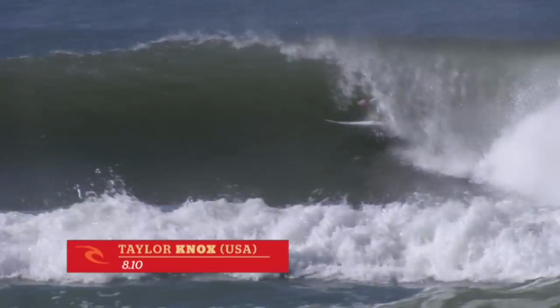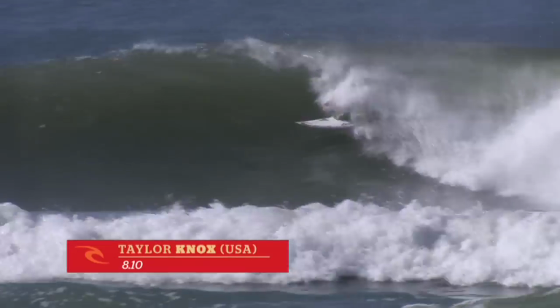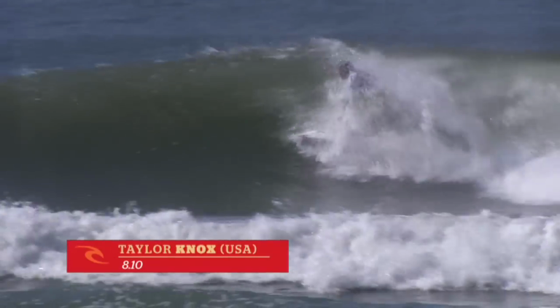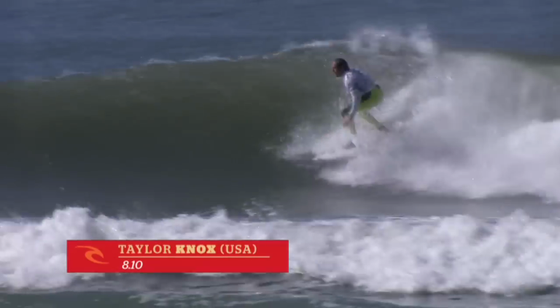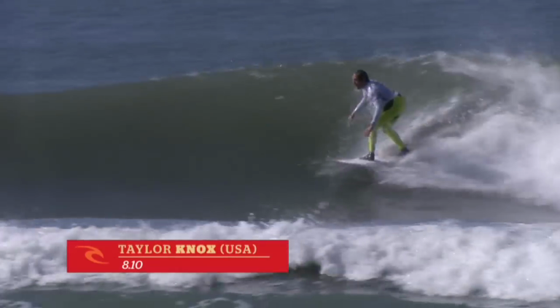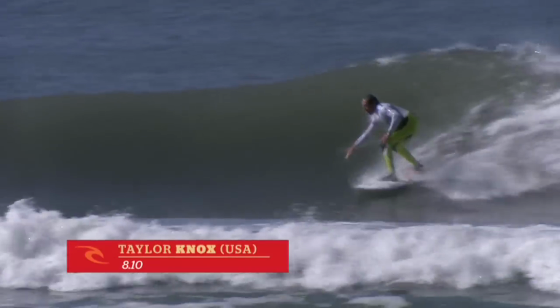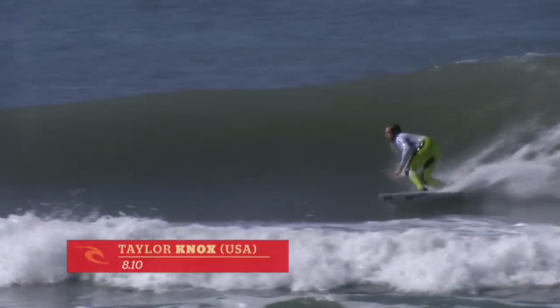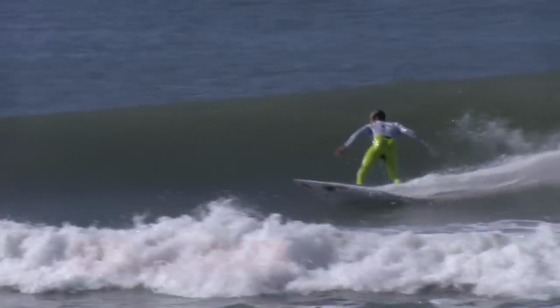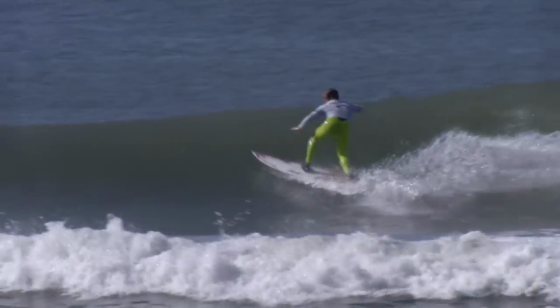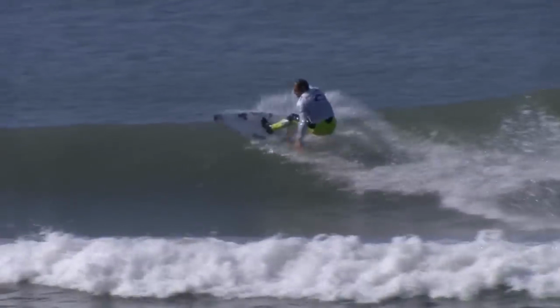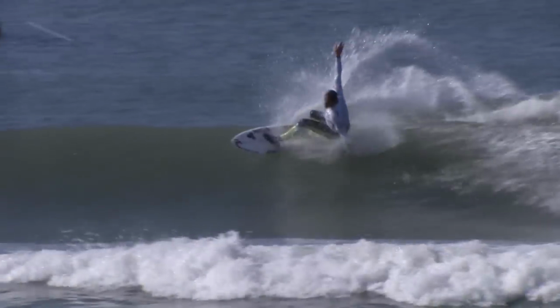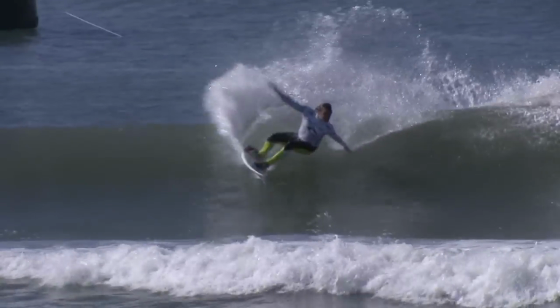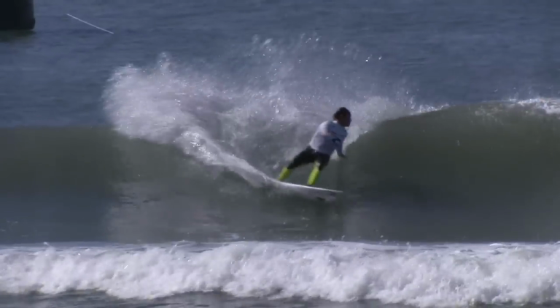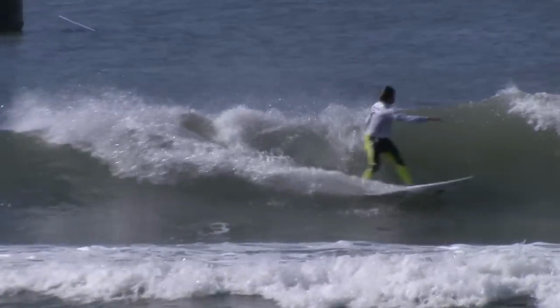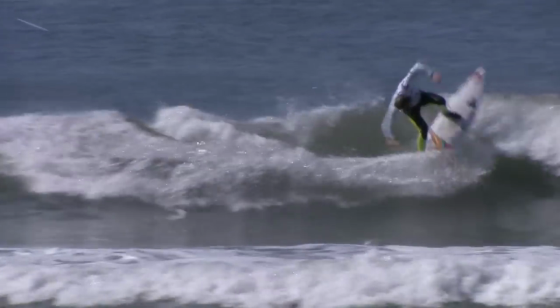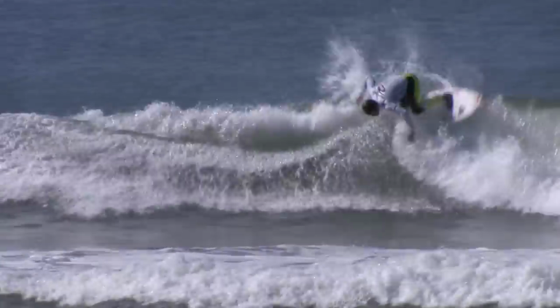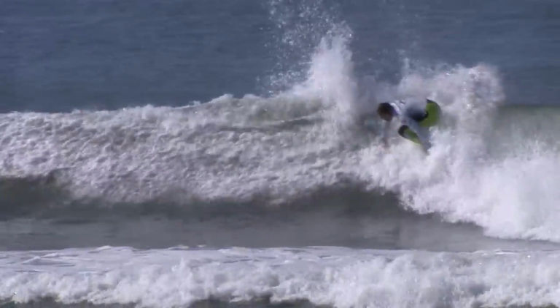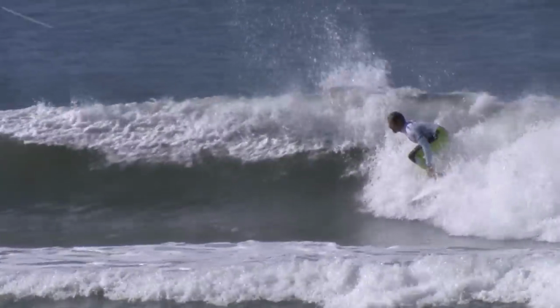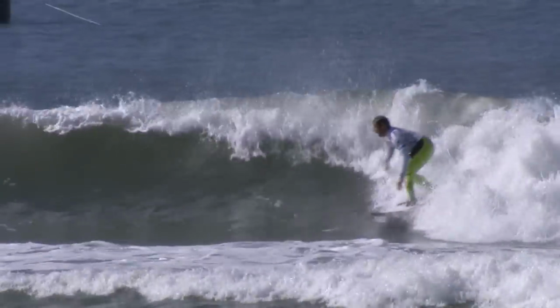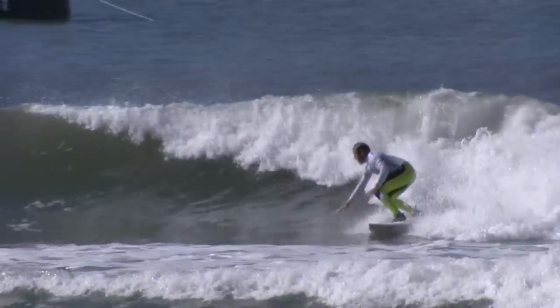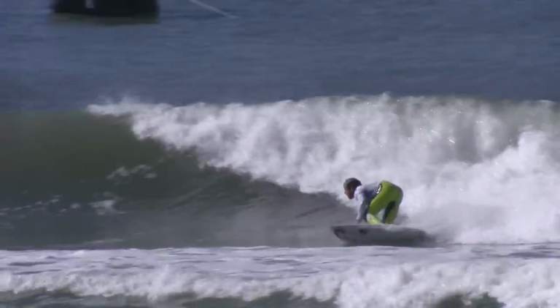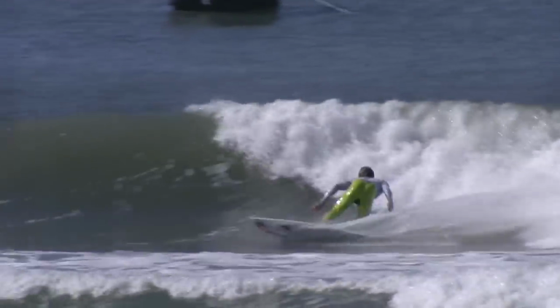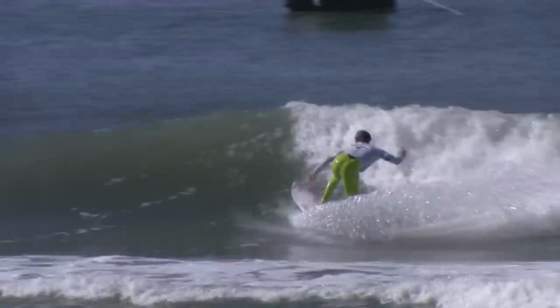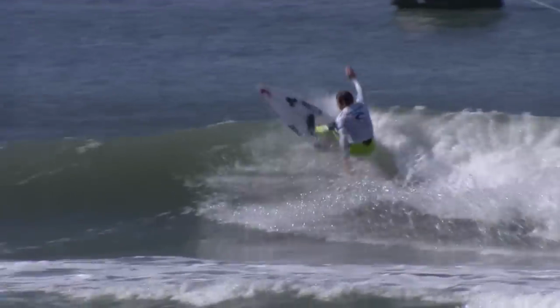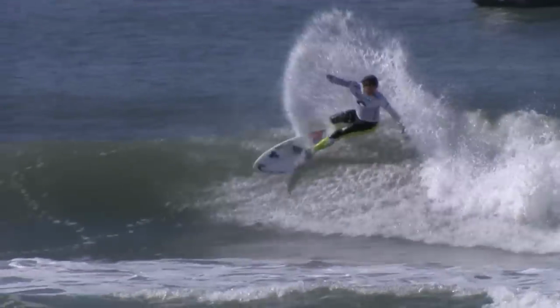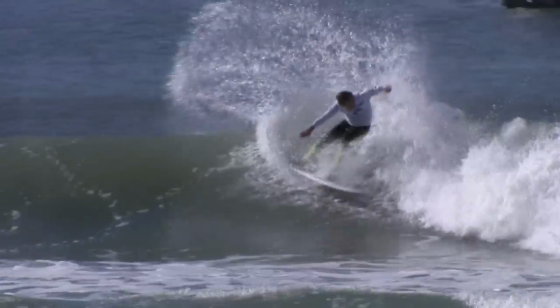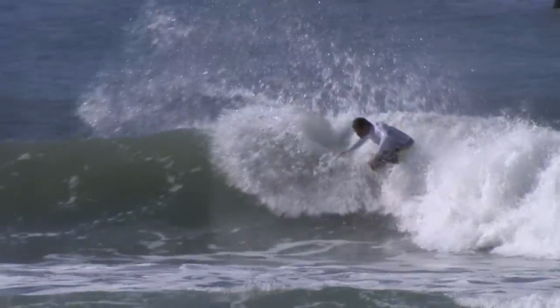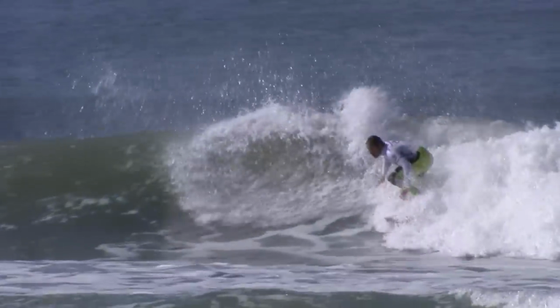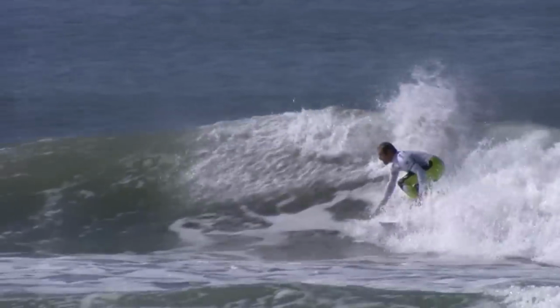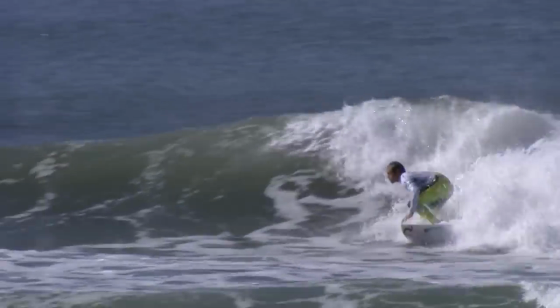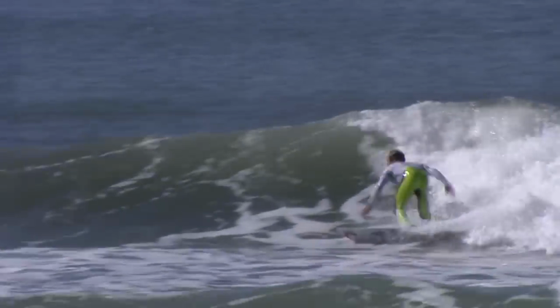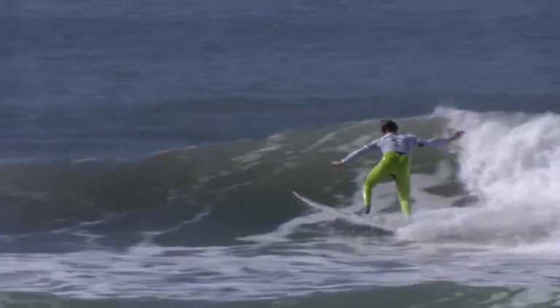Taylor slotted on that one. Comes out, goes in a huge wrapping cutback. That was a beautiful turn. Another huge turn.